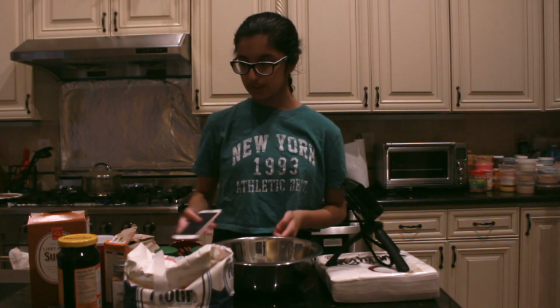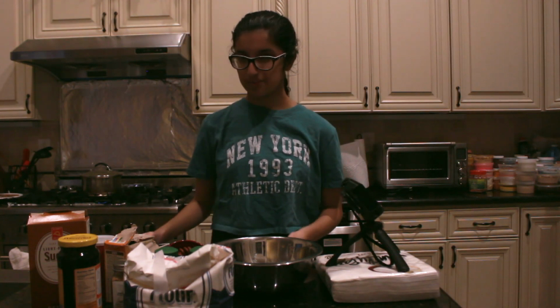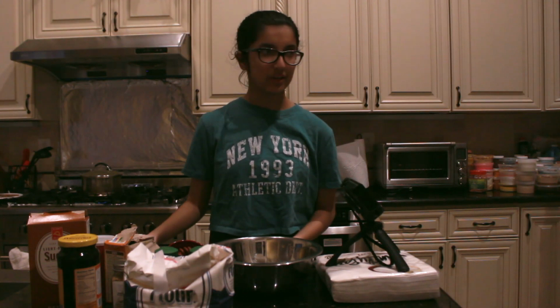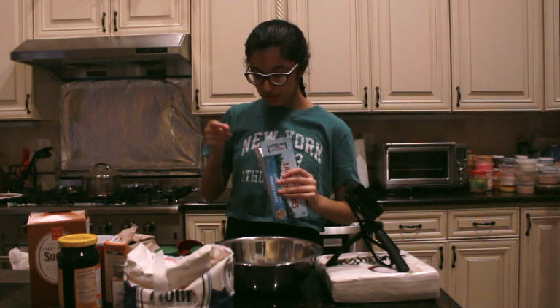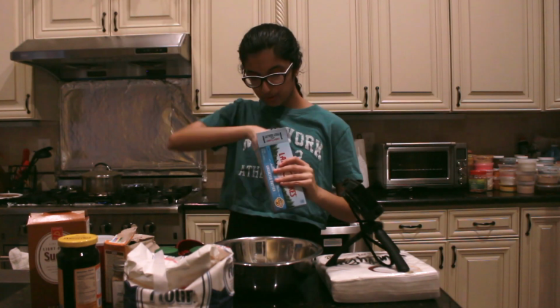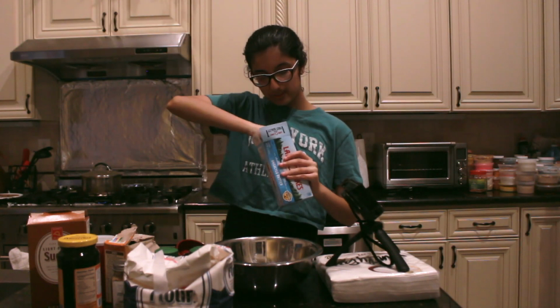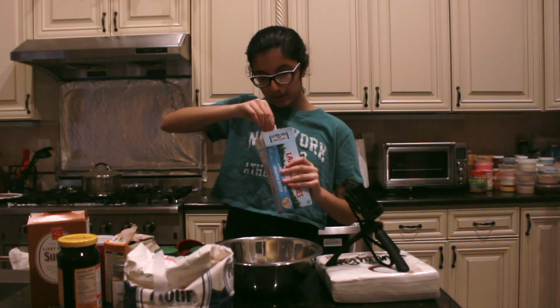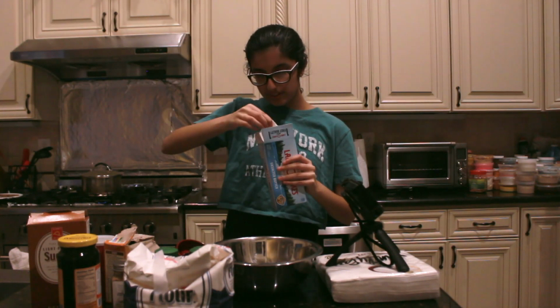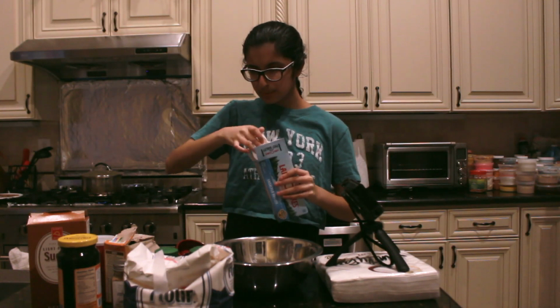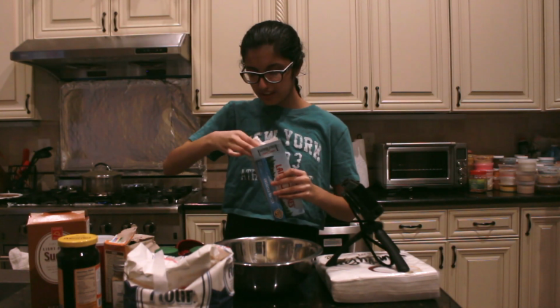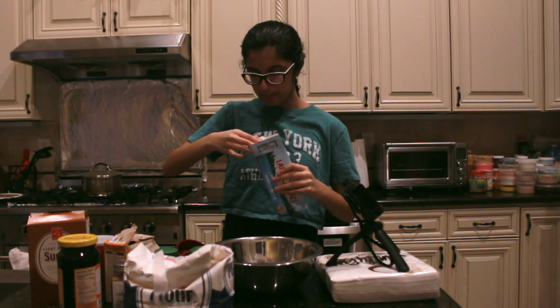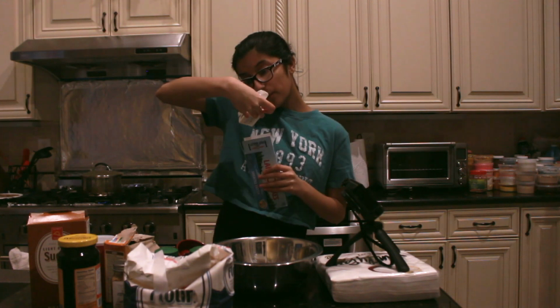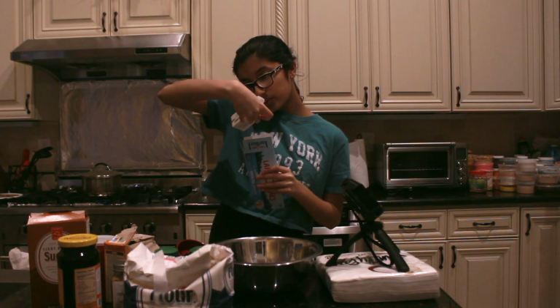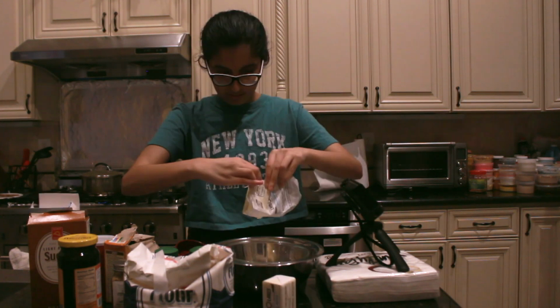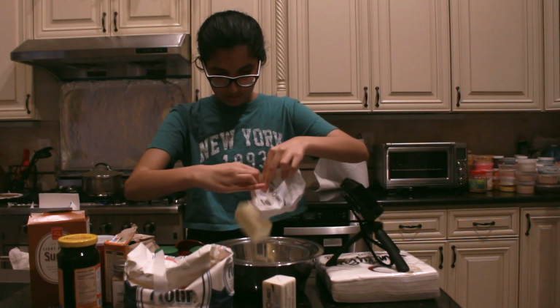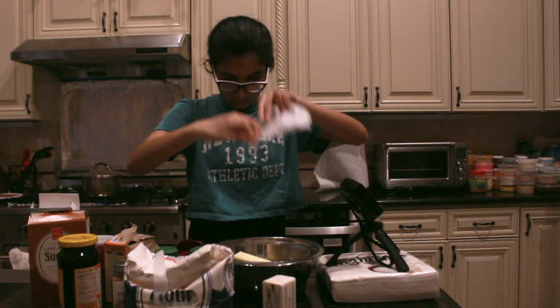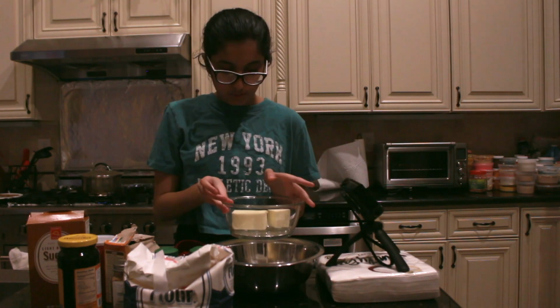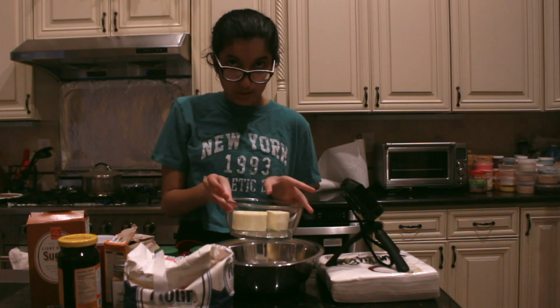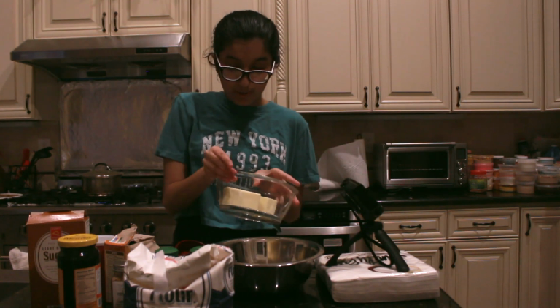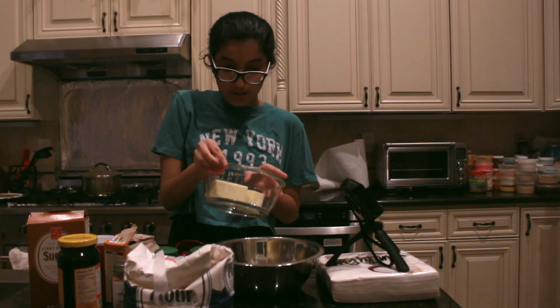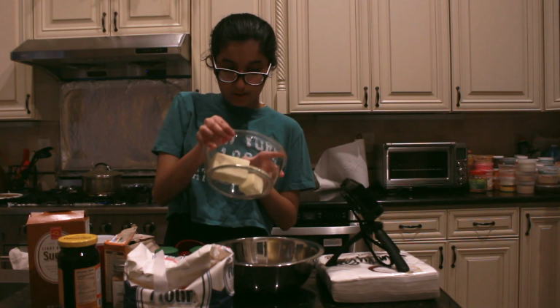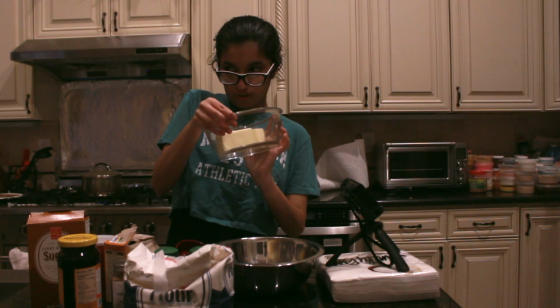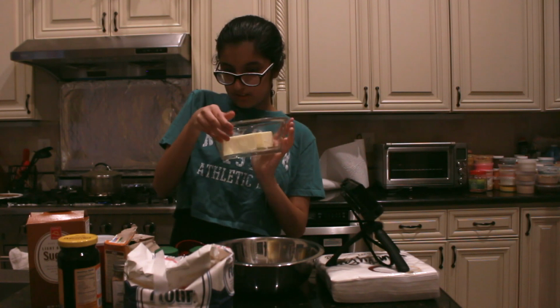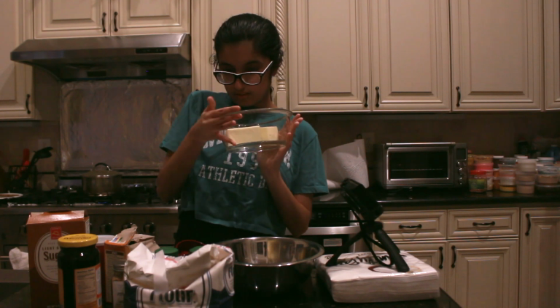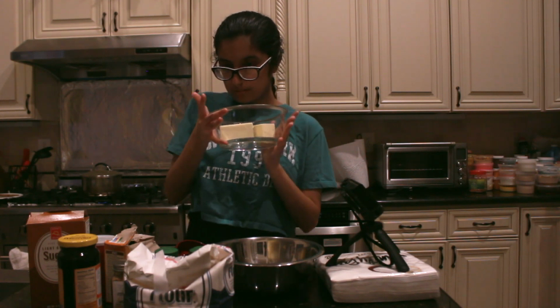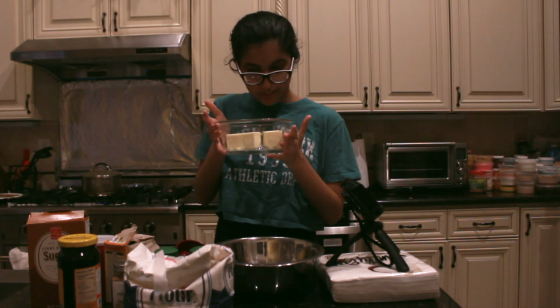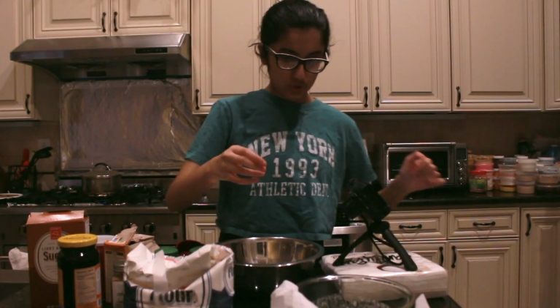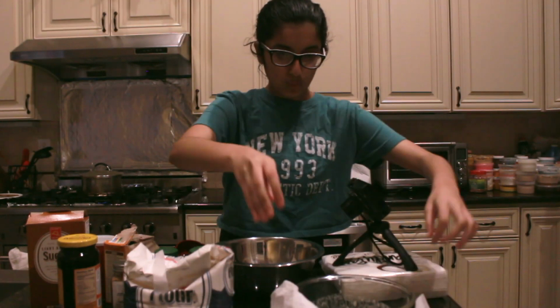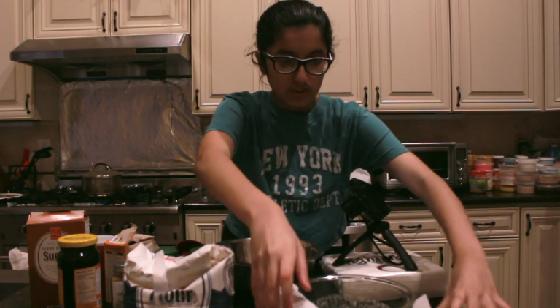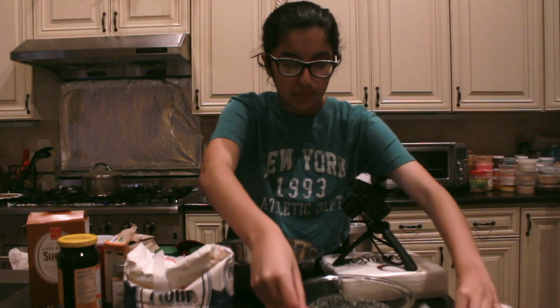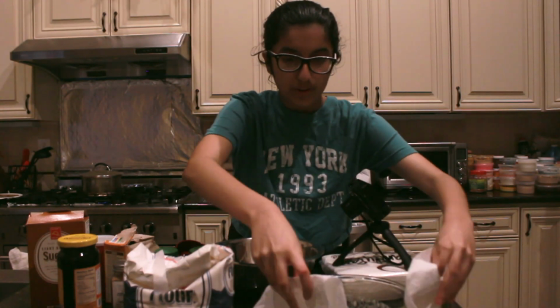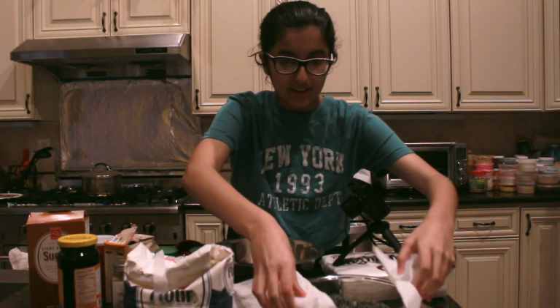Now I have to melt butter. There's a measuring cup — is there like a measuring thing? How am I supposed to put that in the cup? We're going to put this in the microwave, and then I'm going to wash my hands again because they're all buttery. So let's pour this in now.